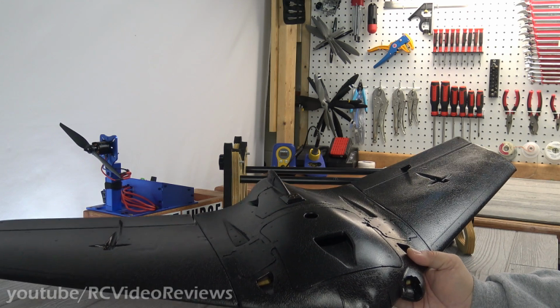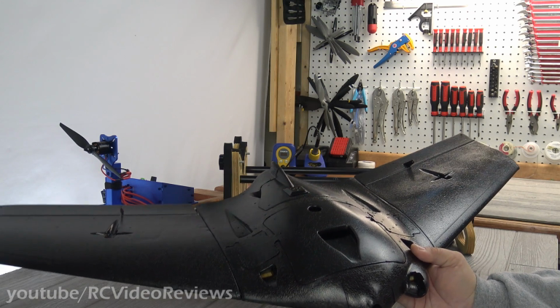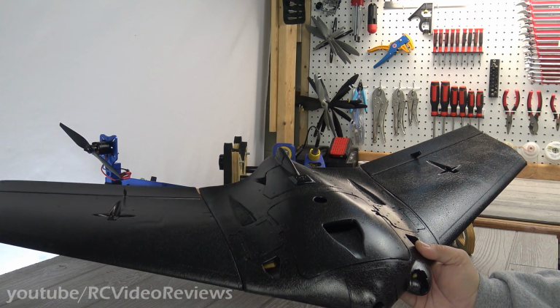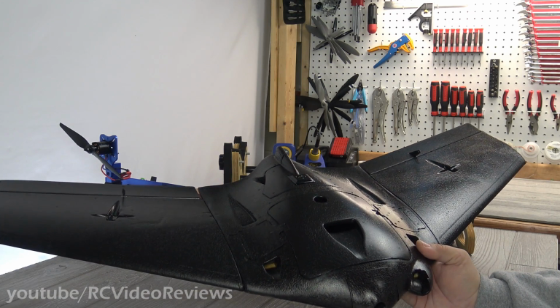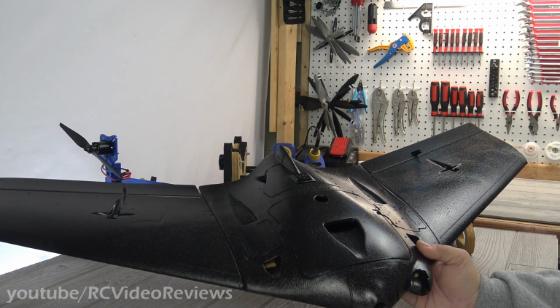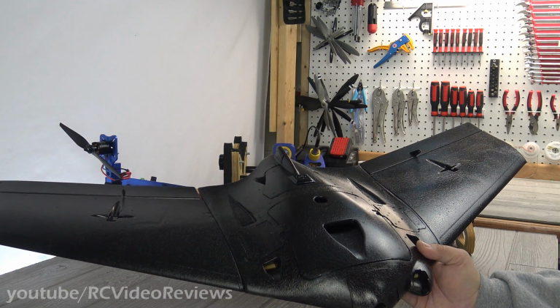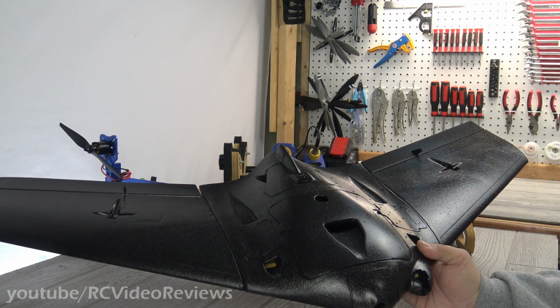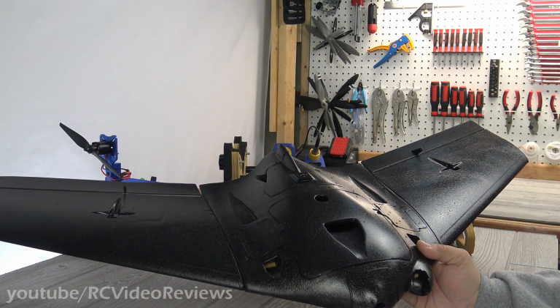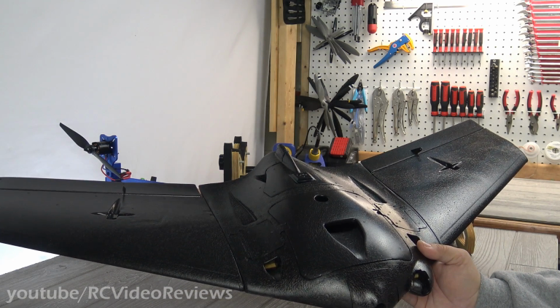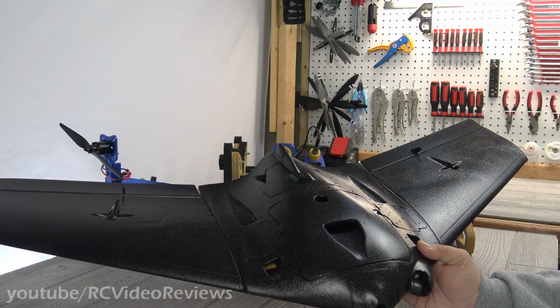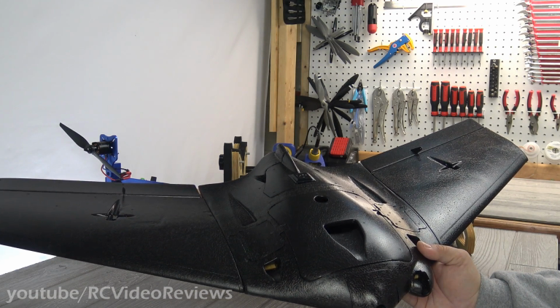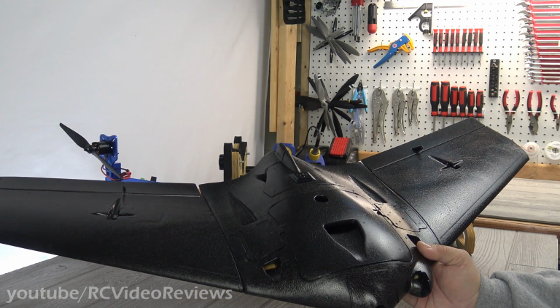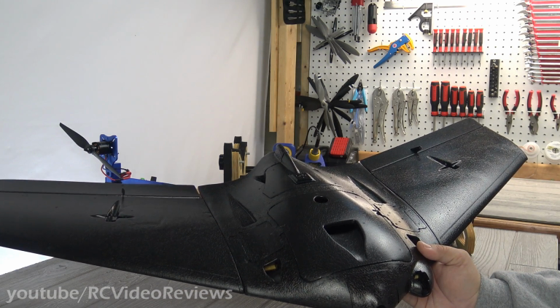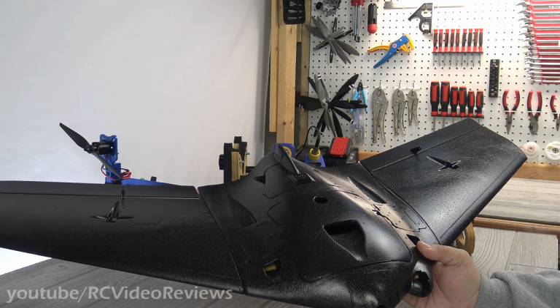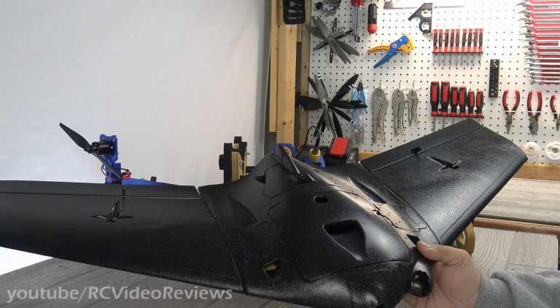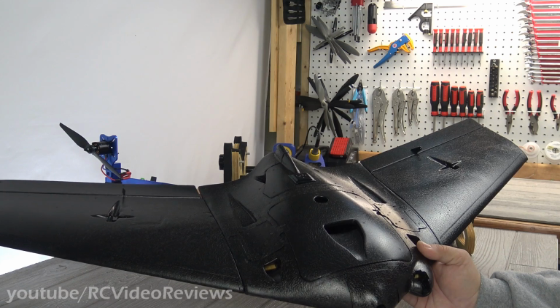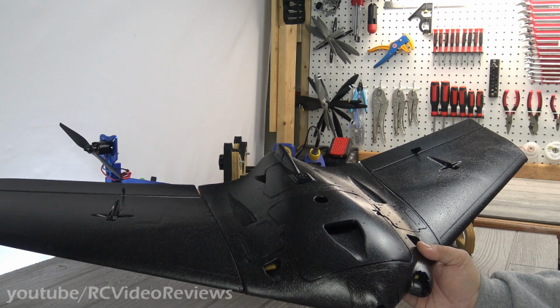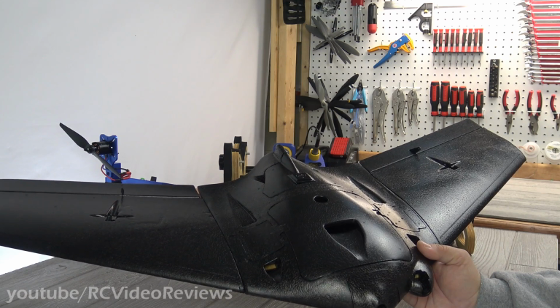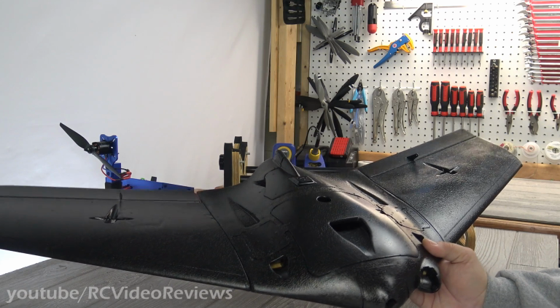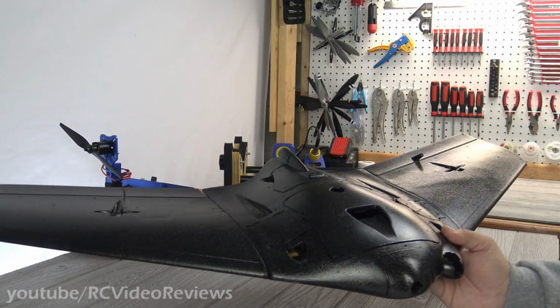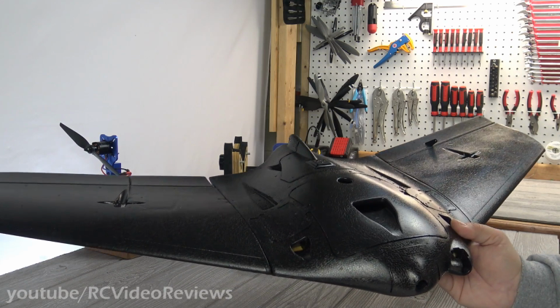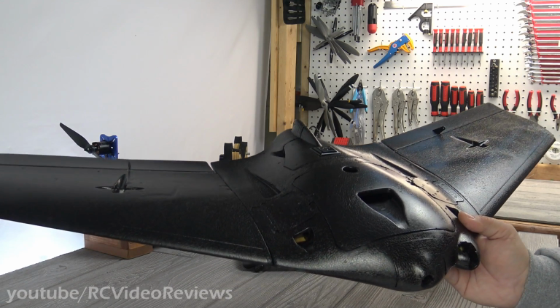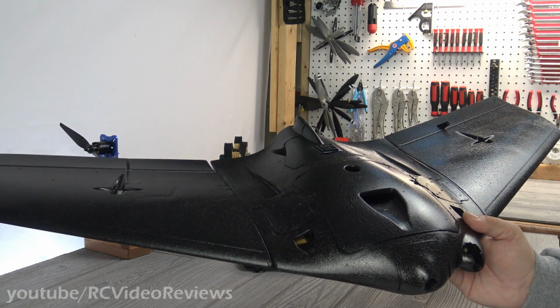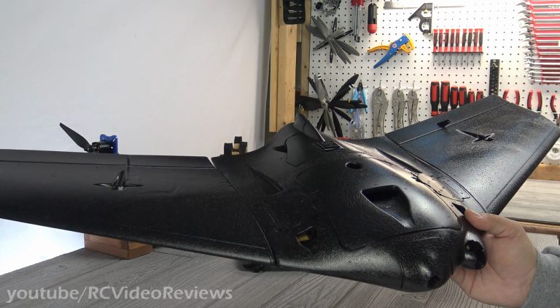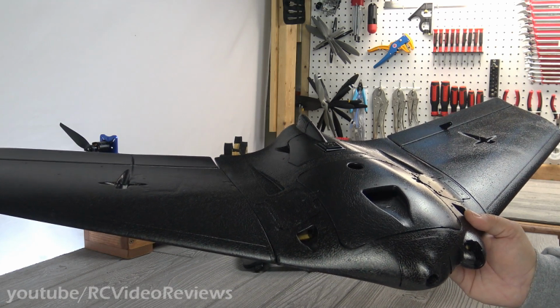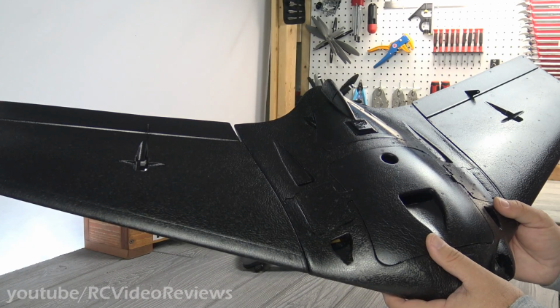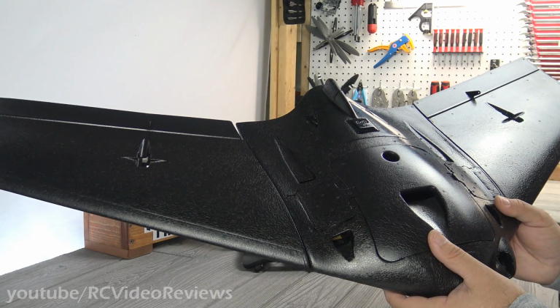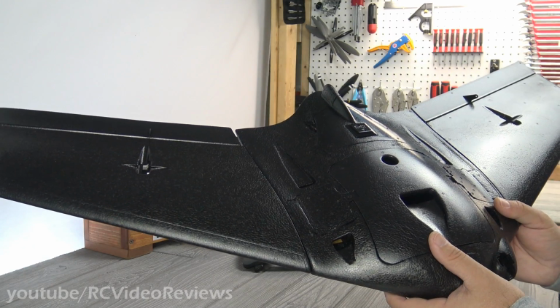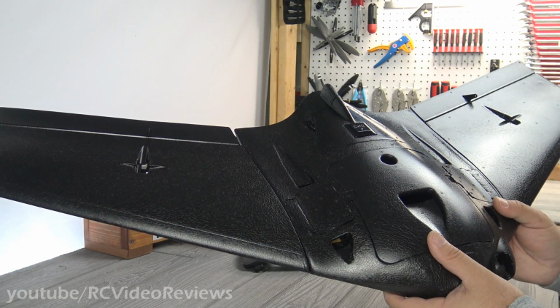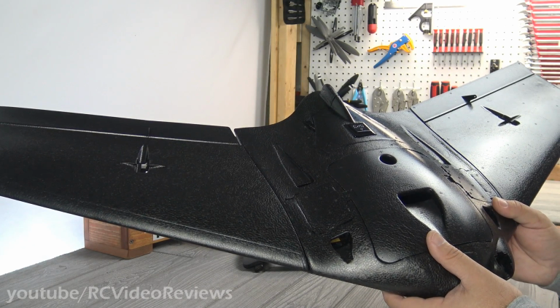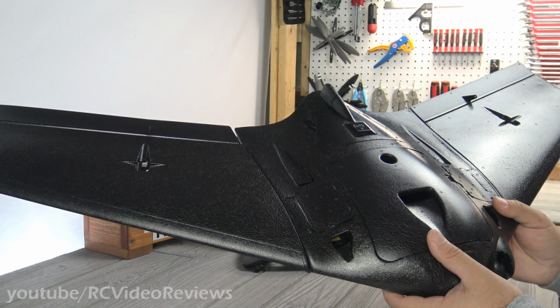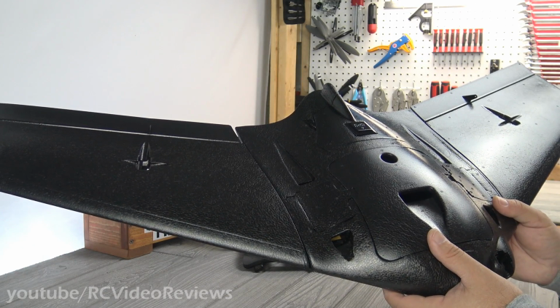The manual also calls for a little bit of reflex on the elevons — one and a half to two millimeters — and maximum throw at 12 millimeters. Let's take the wings off and look at the airframe.